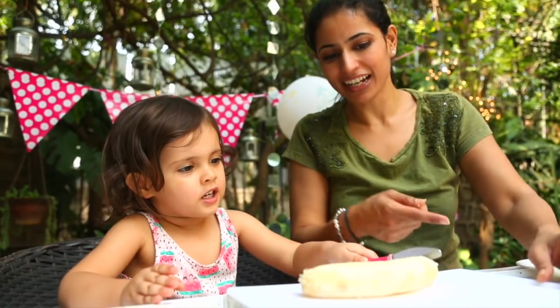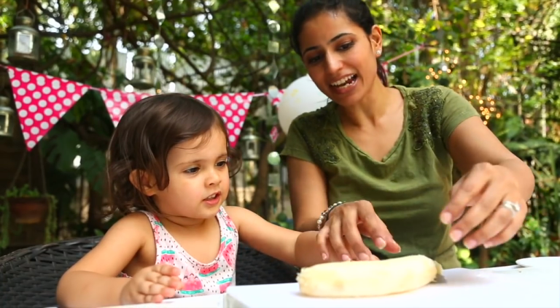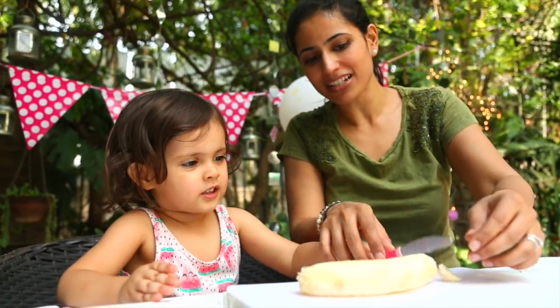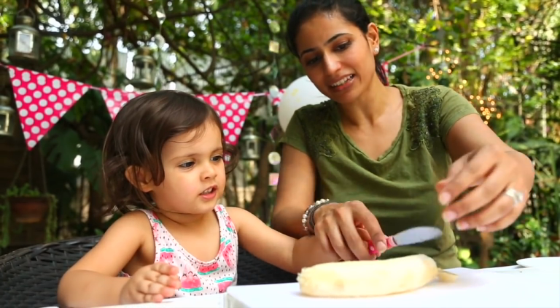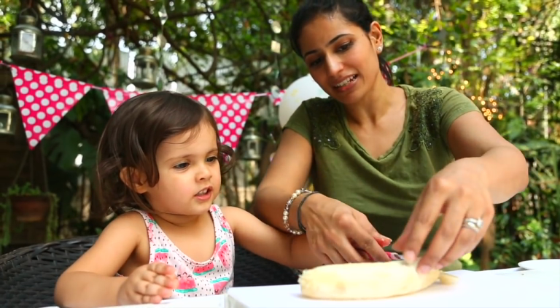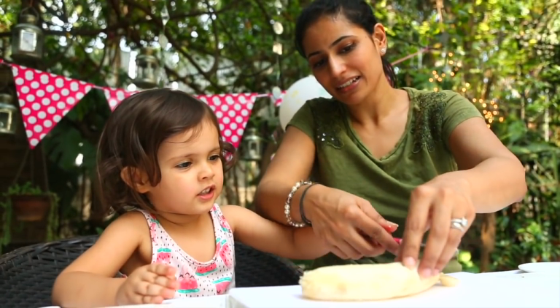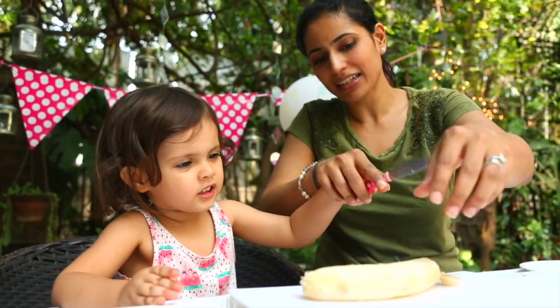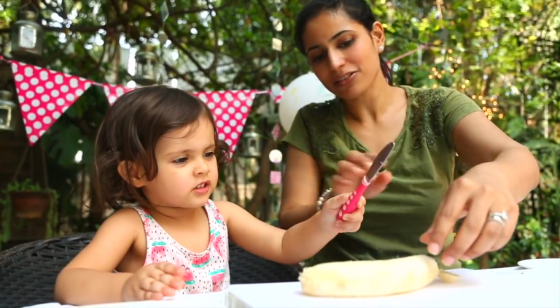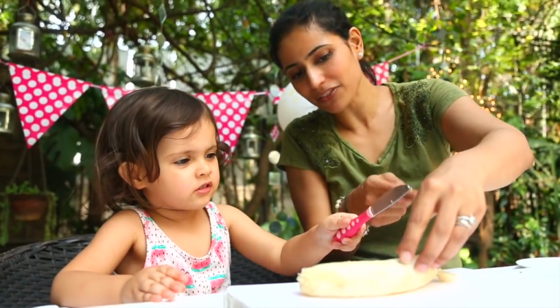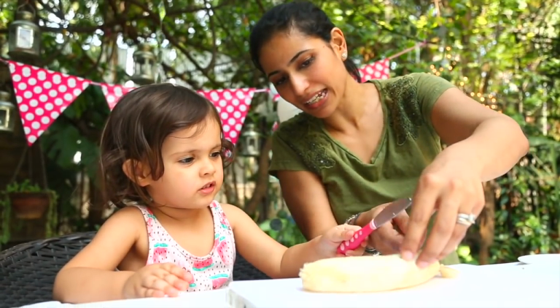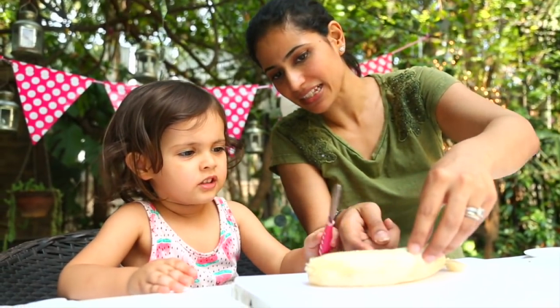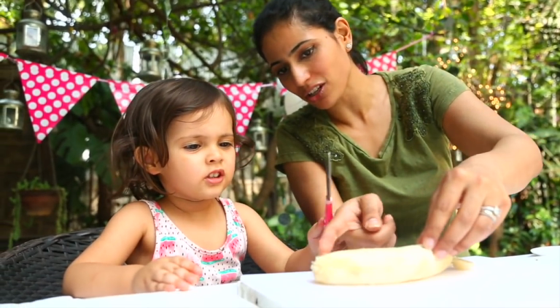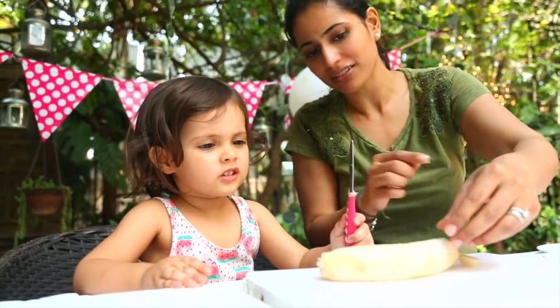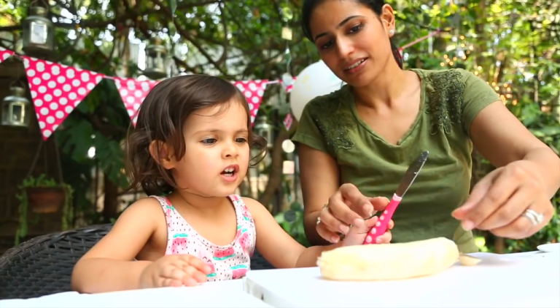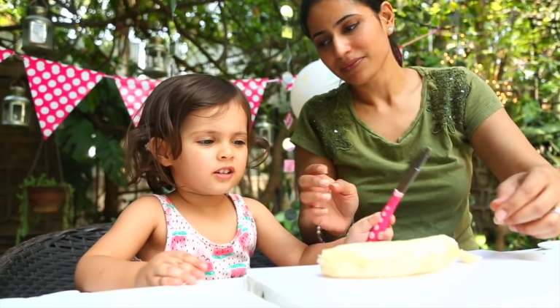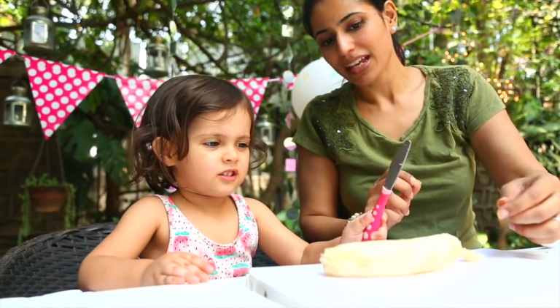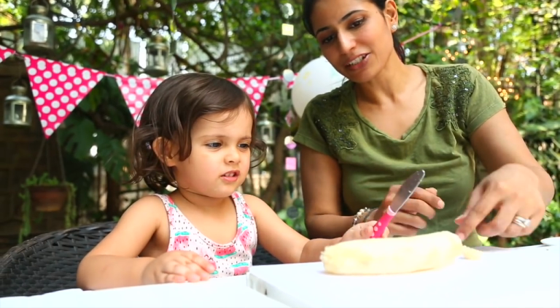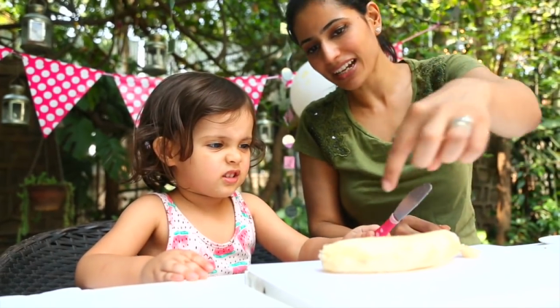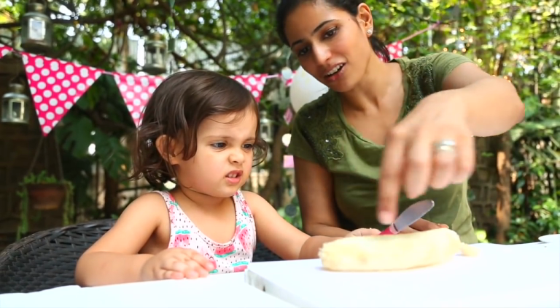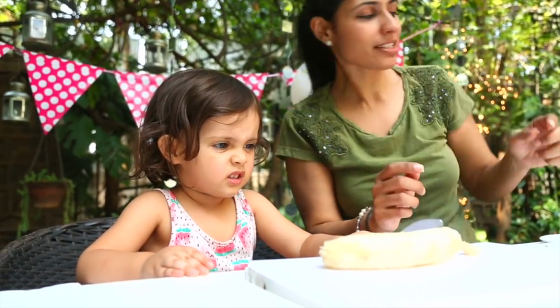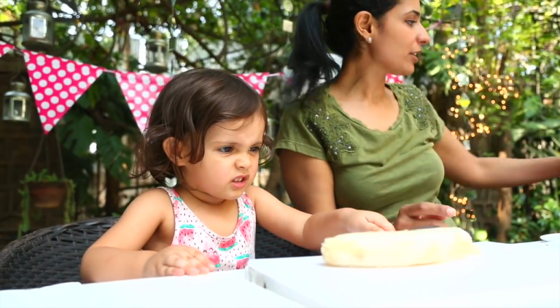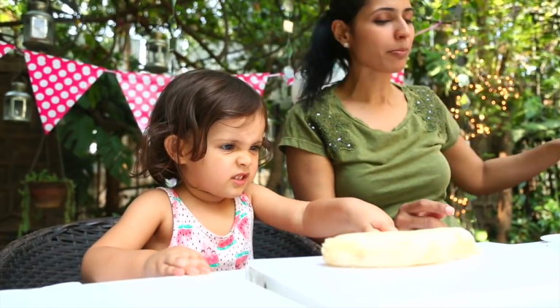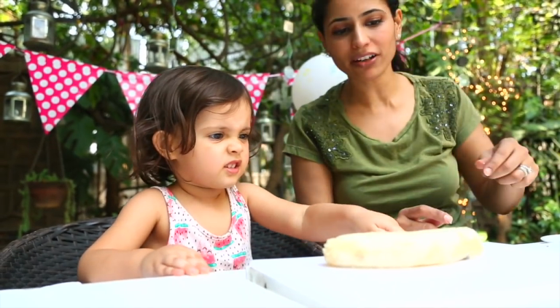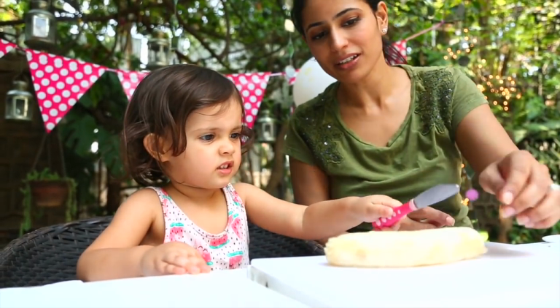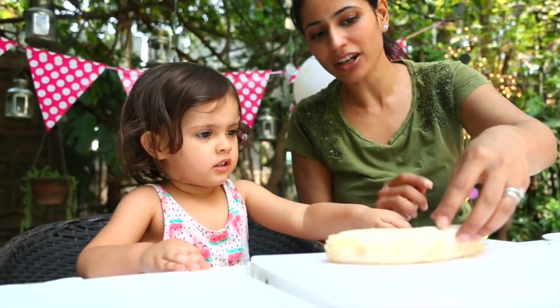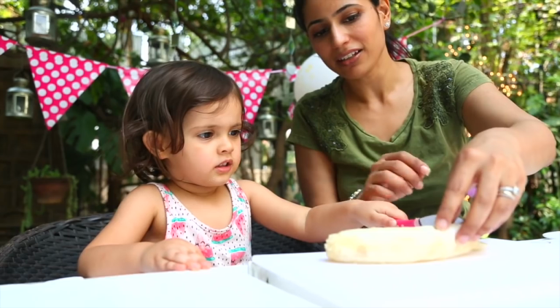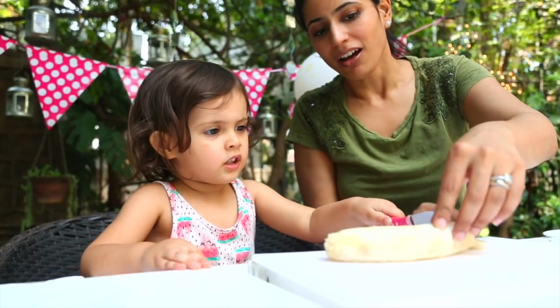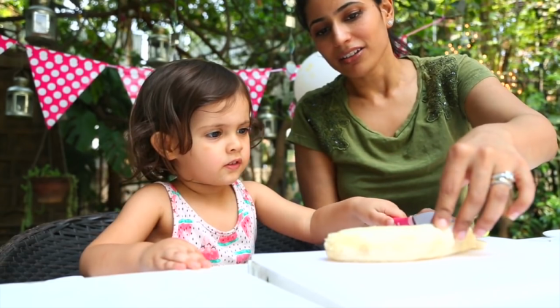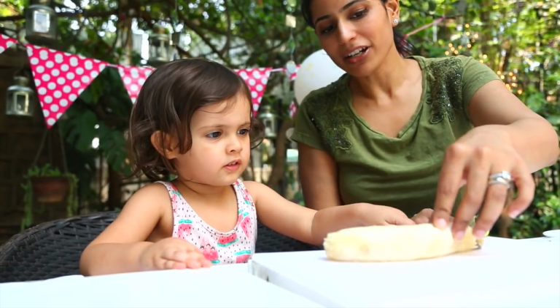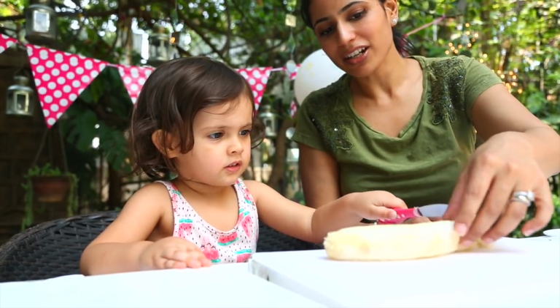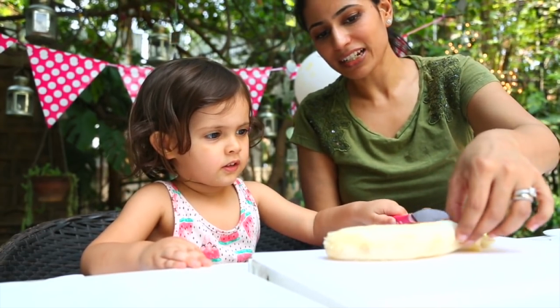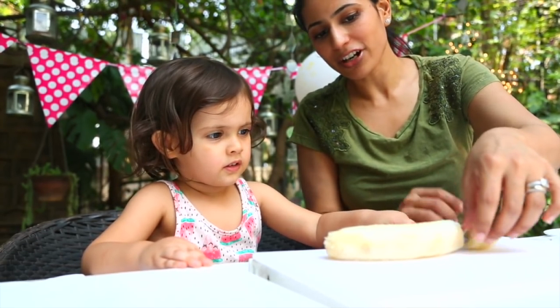Cut it sideways, Daria, like this! See? Like this! No, but you have to cut it like this! Long! I need you to cut it long! See? Because then we need to make the body of the doggy! The body of the doggy is getting shorter!